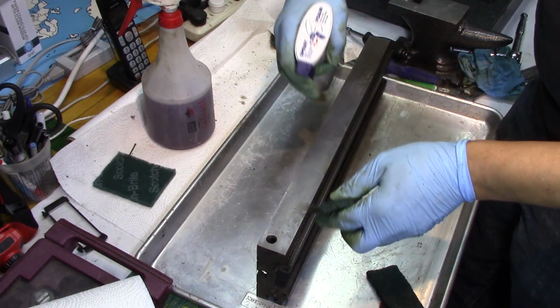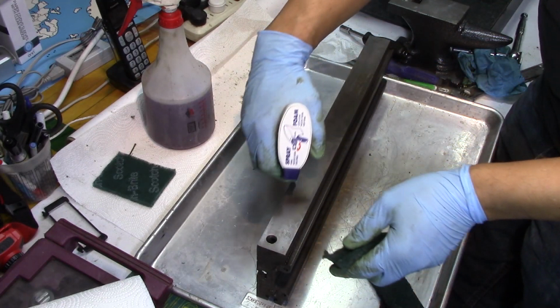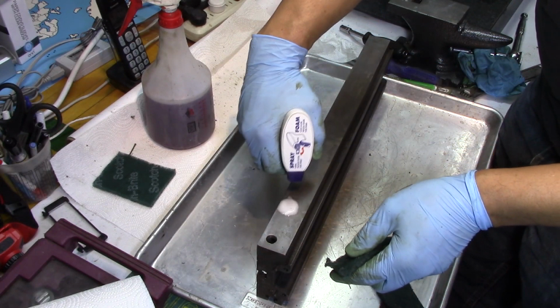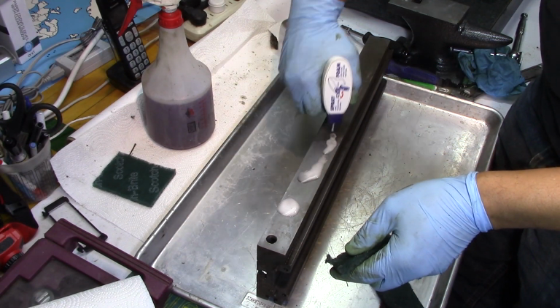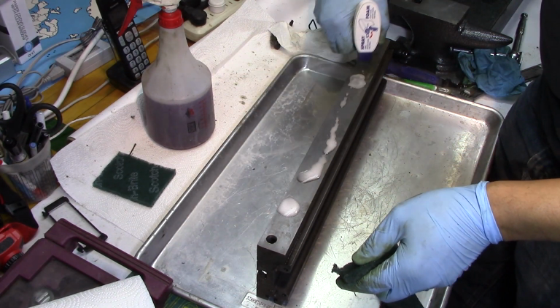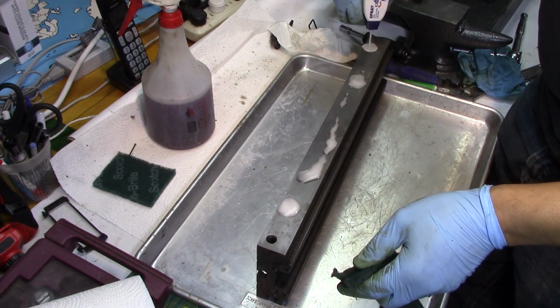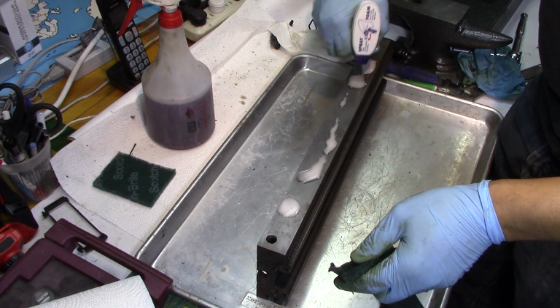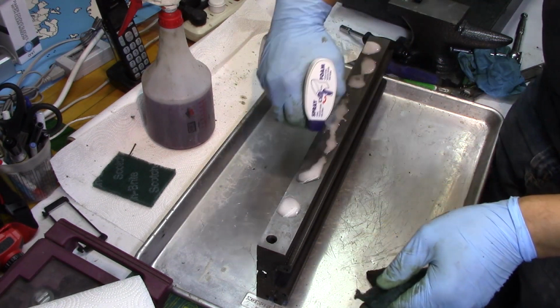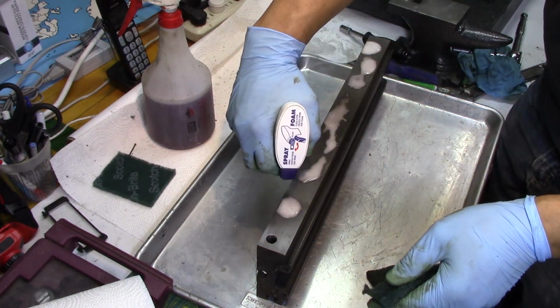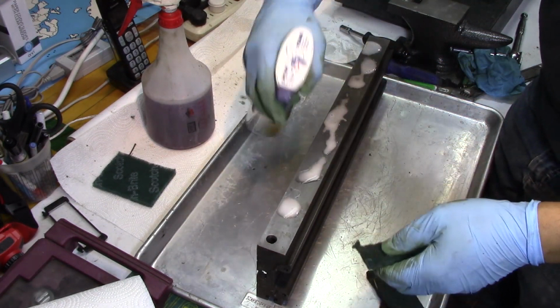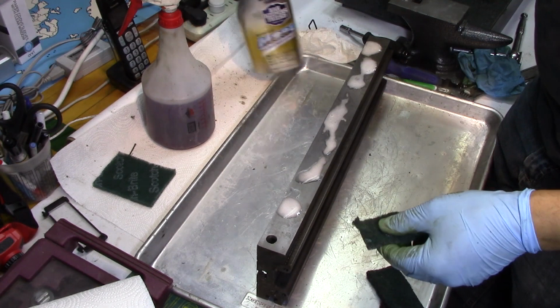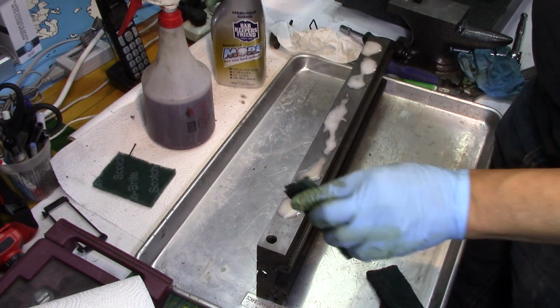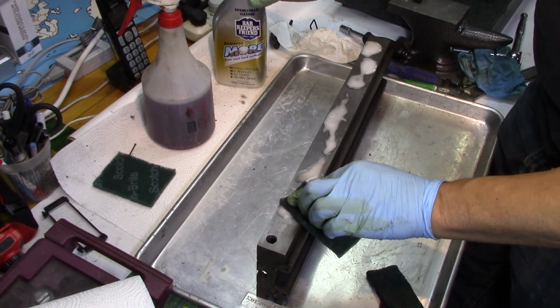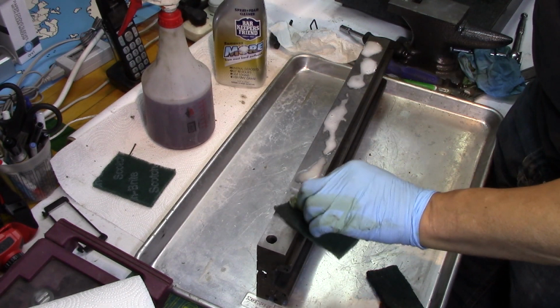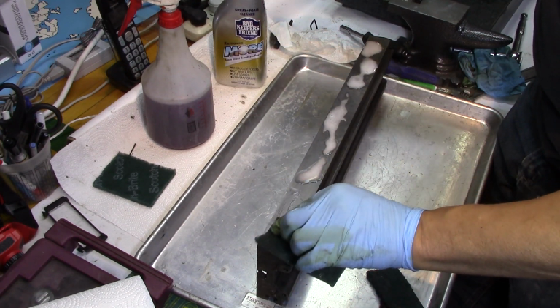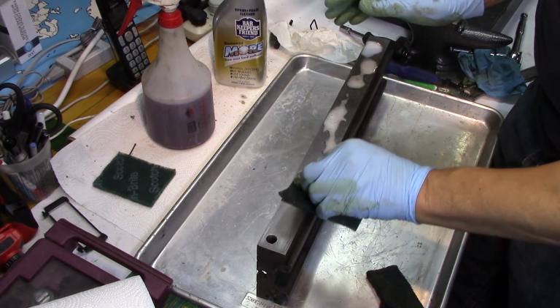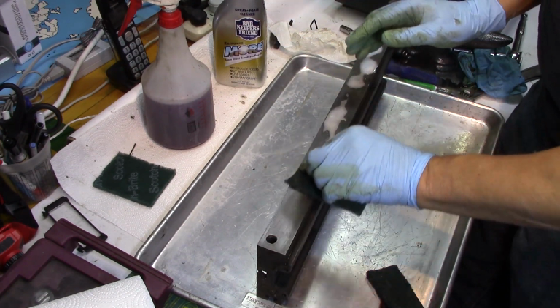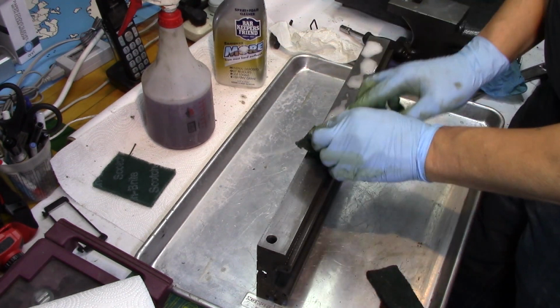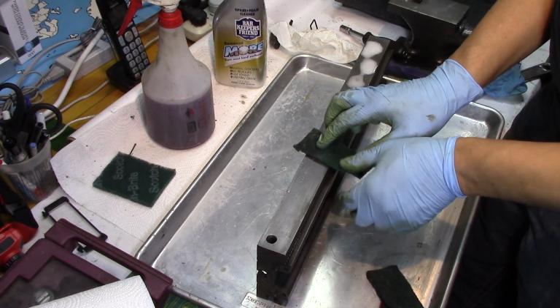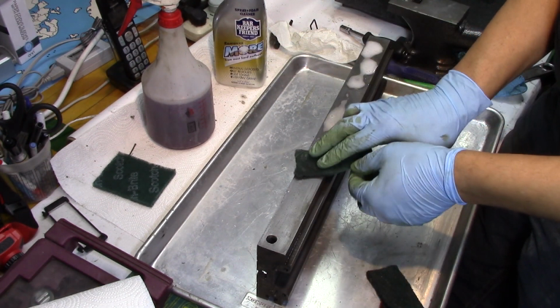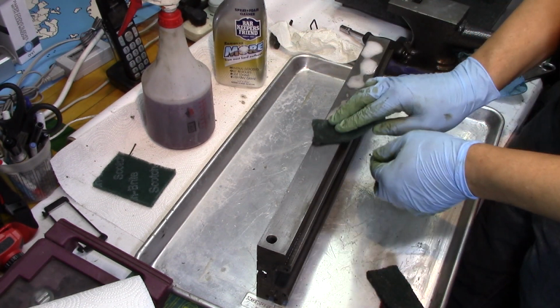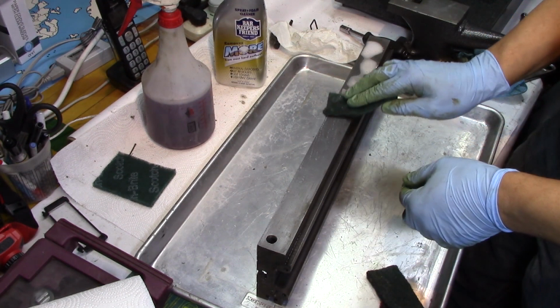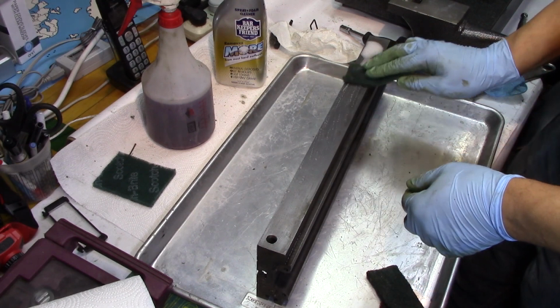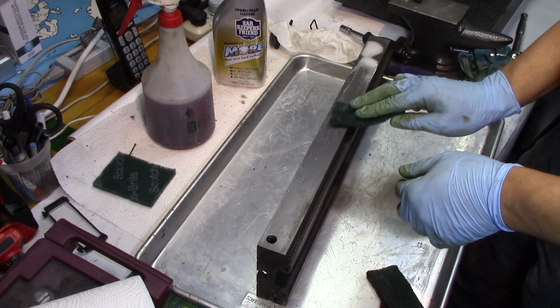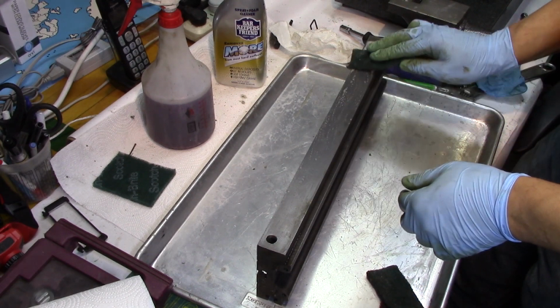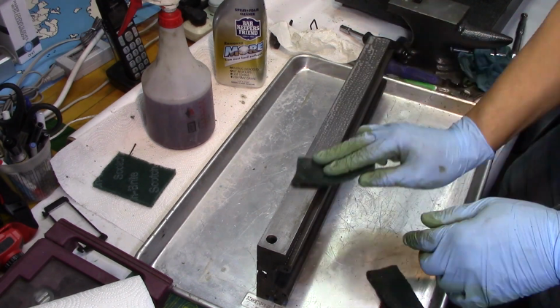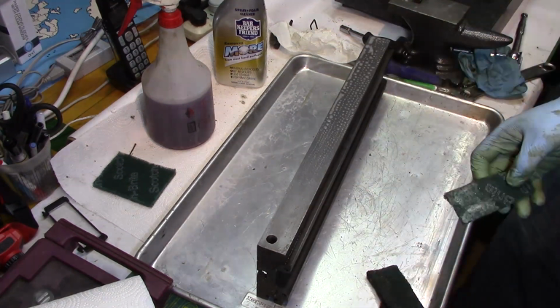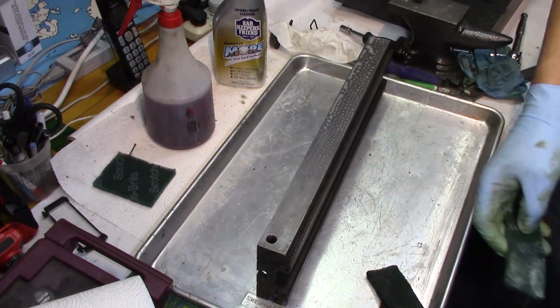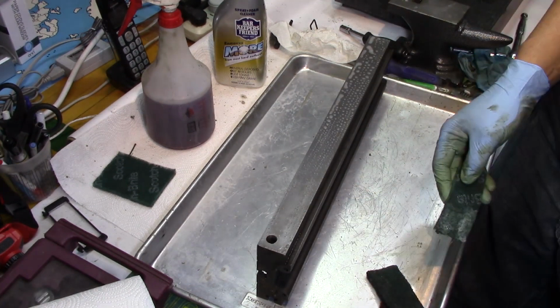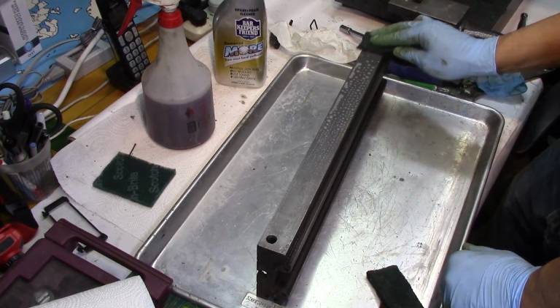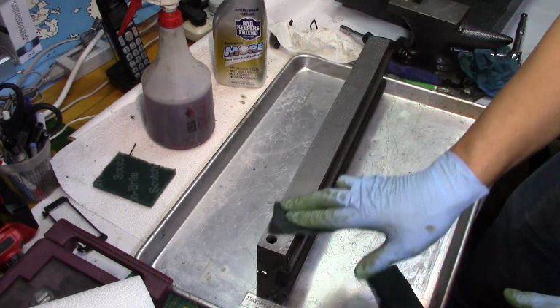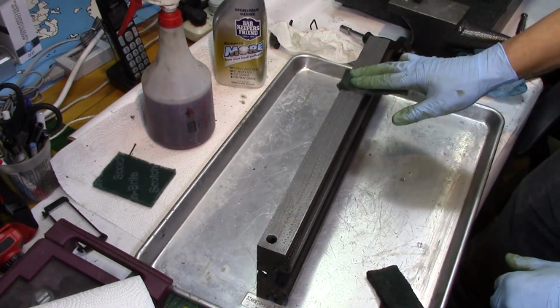Here I'm going to try some stuff called Bar Keepers Friend and see if that makes the metal shiny — and by the way, it does — but you've got to get some rust inhibitor on there or it will rust up on you.